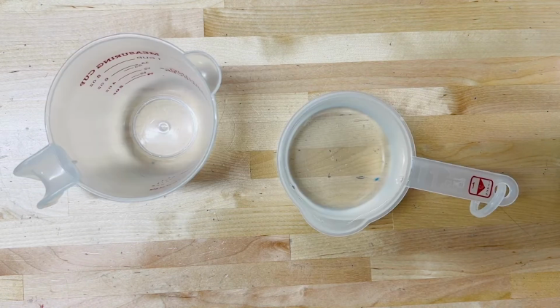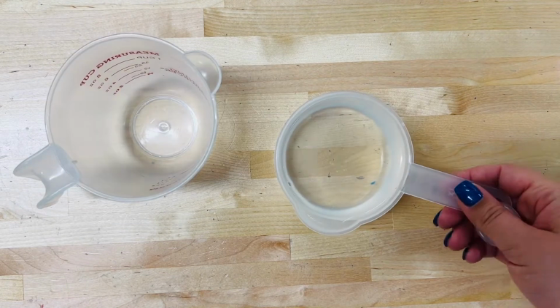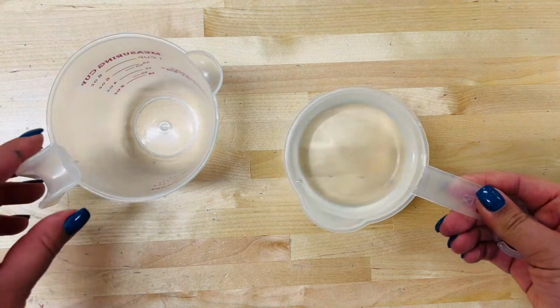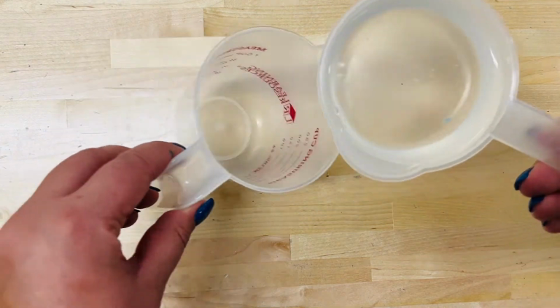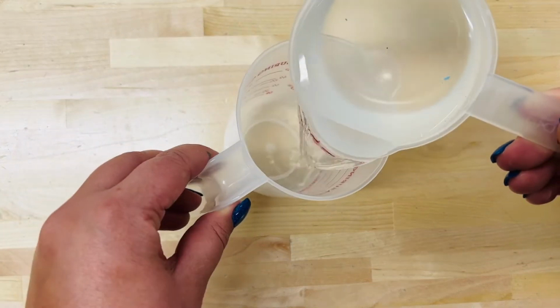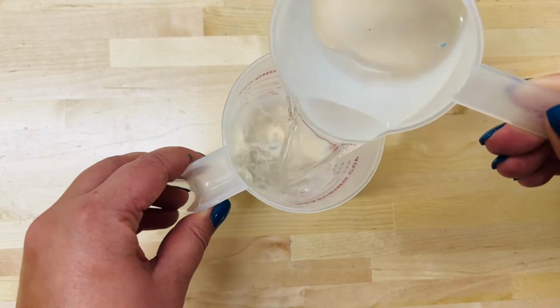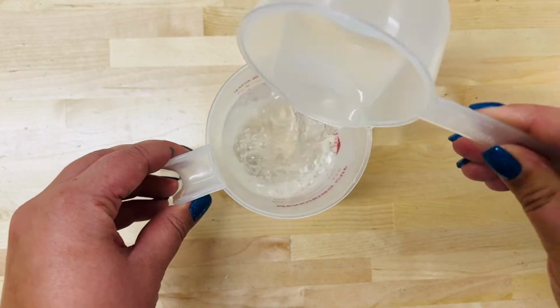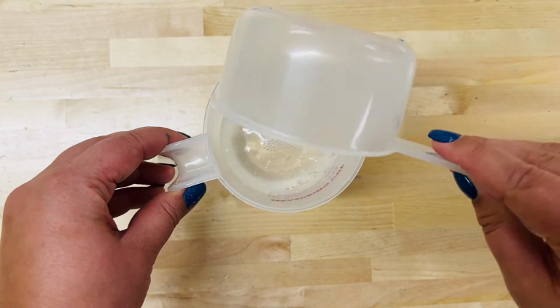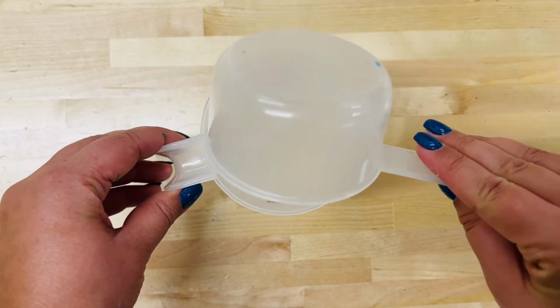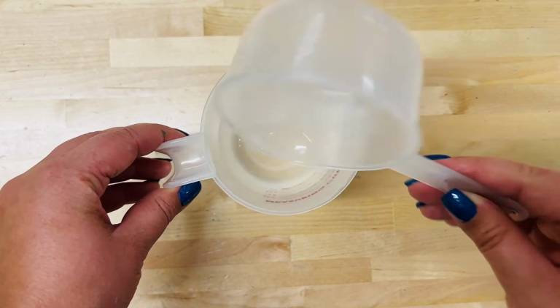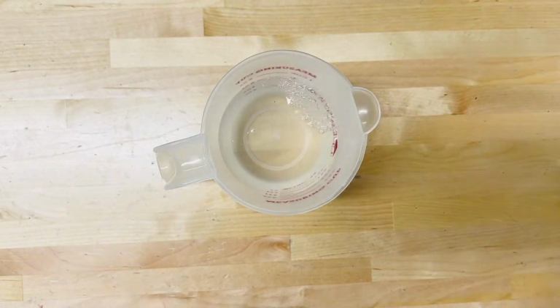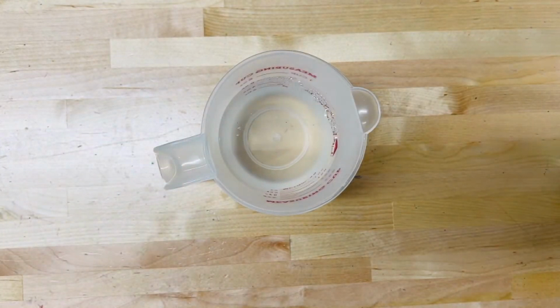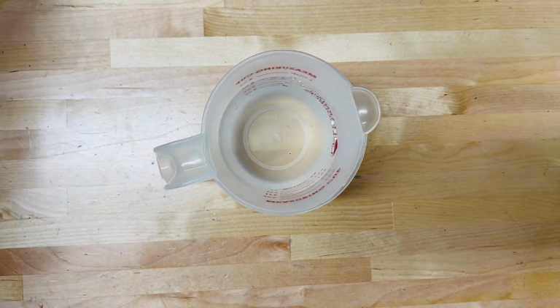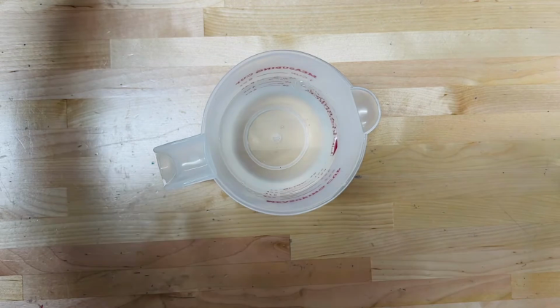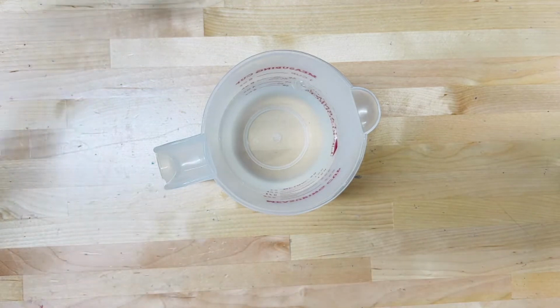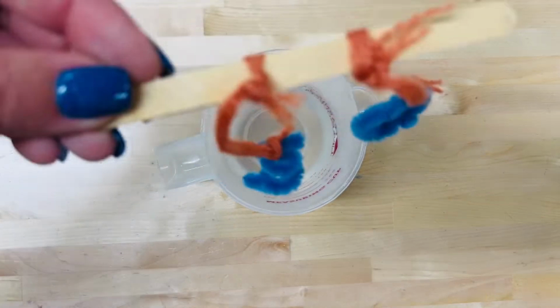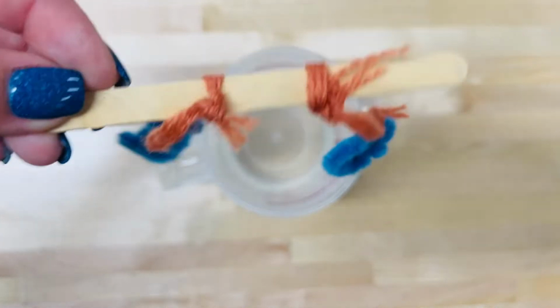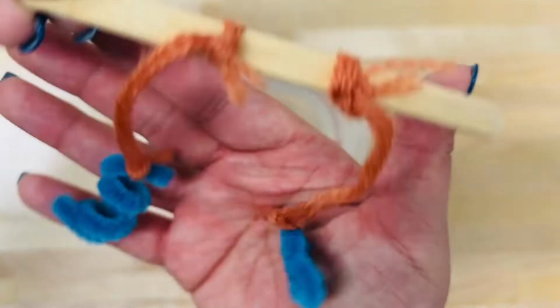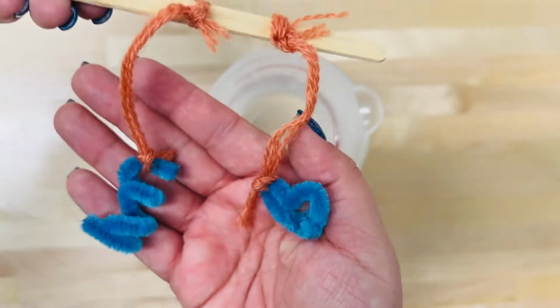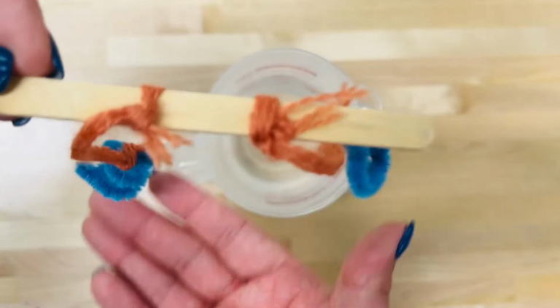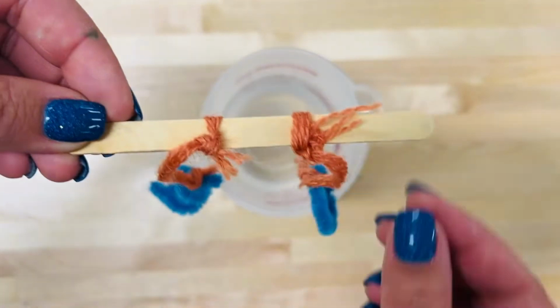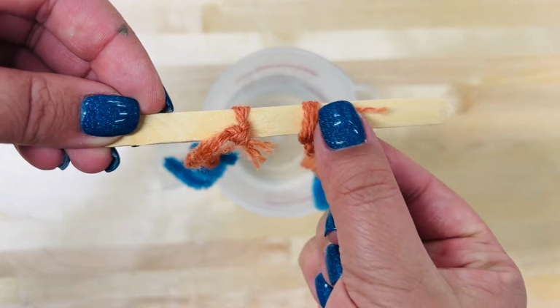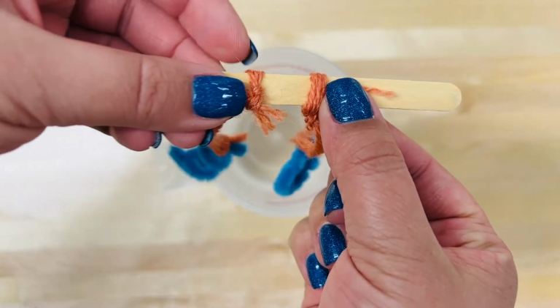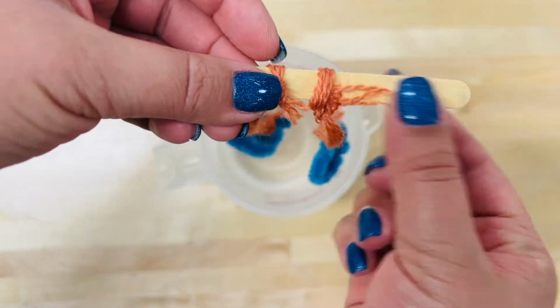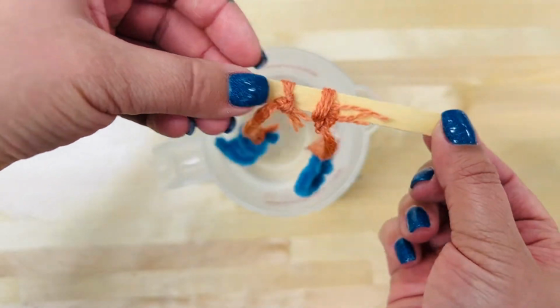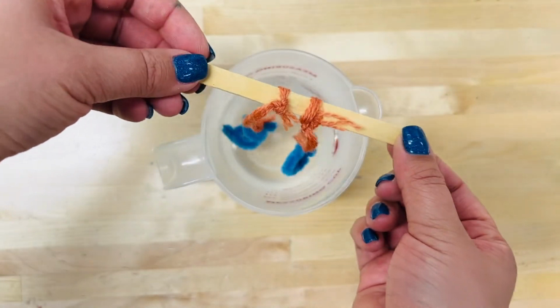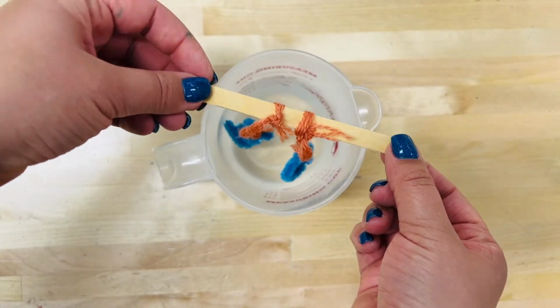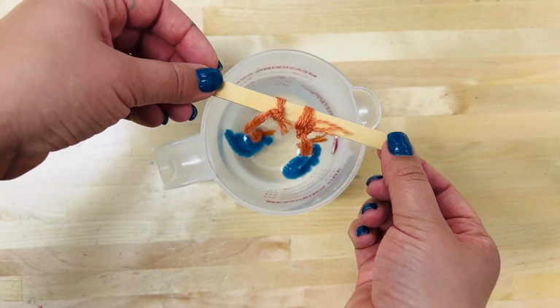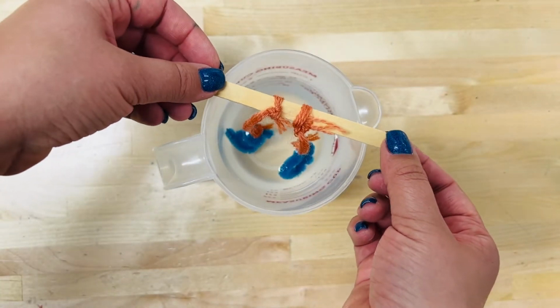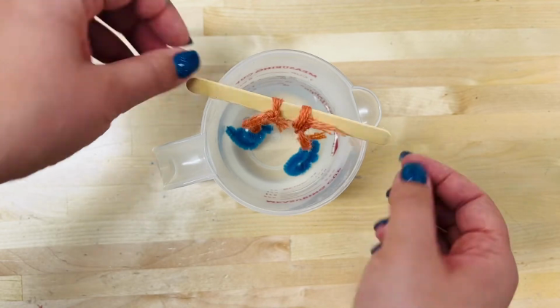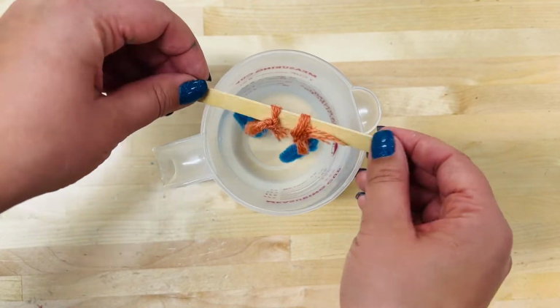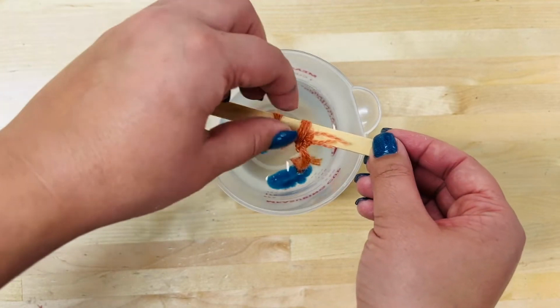Lay the popsicle stick on top of your cup with the pipe cleaner designs hanging inside. Make sure the designs don't touch the bottom or the sides of the cup and make adjustments as needed.